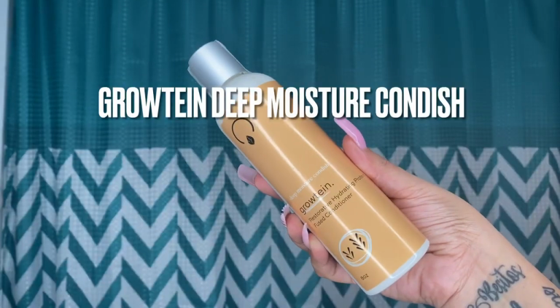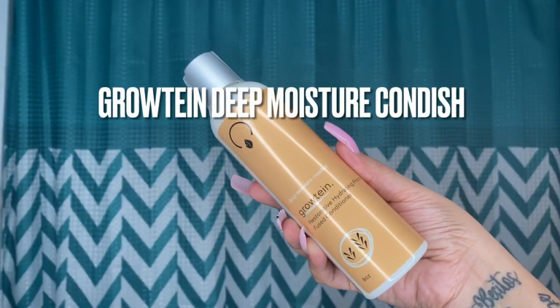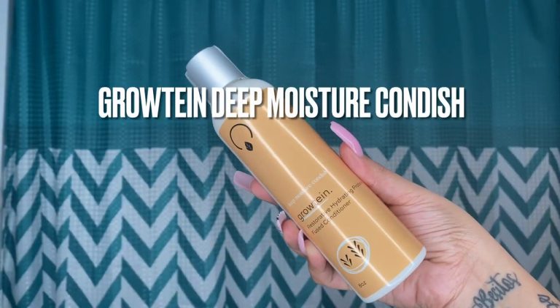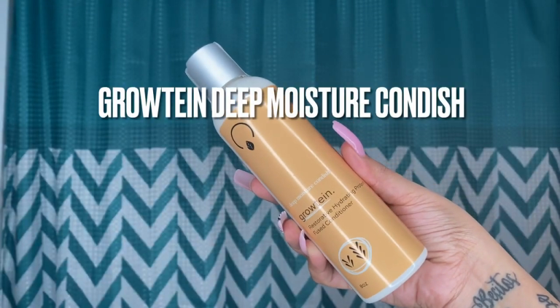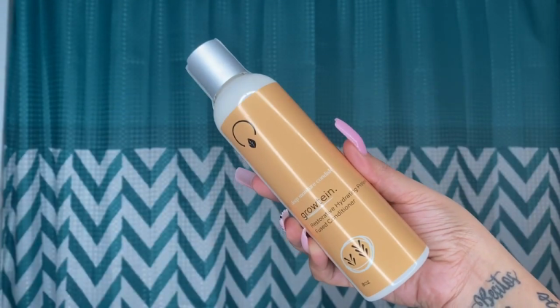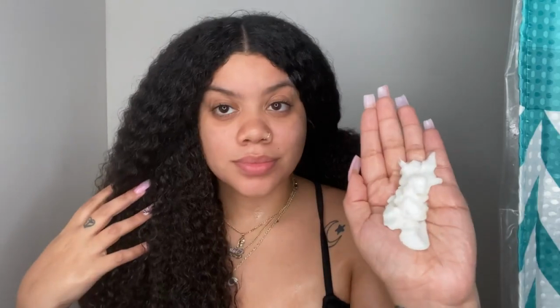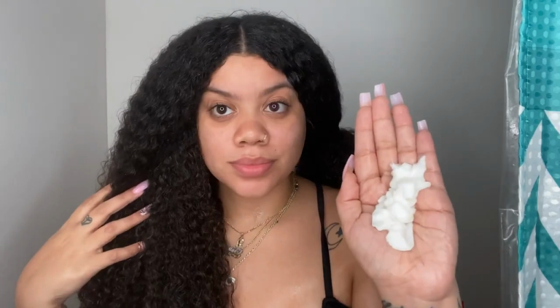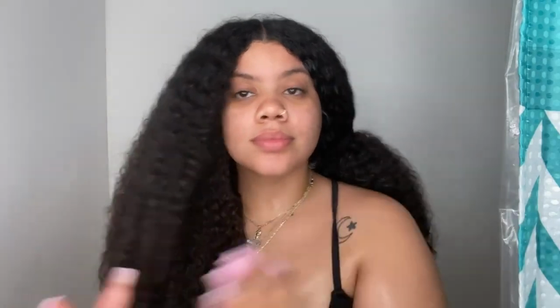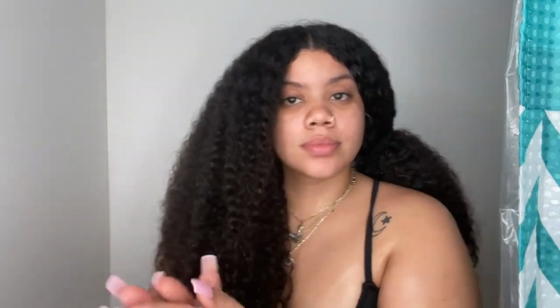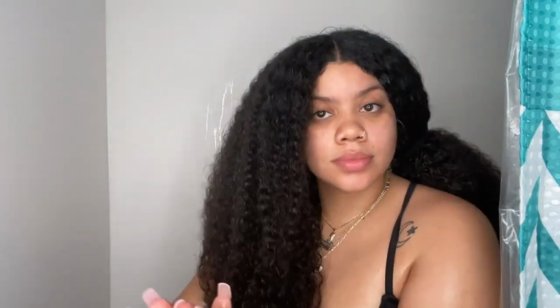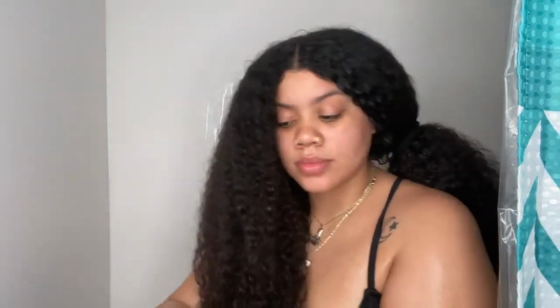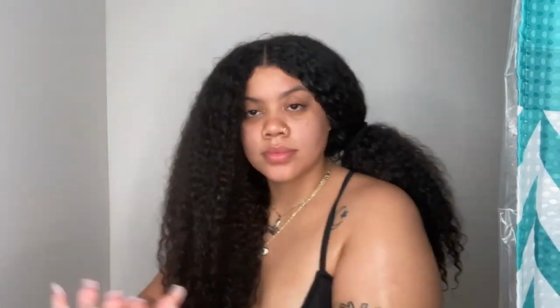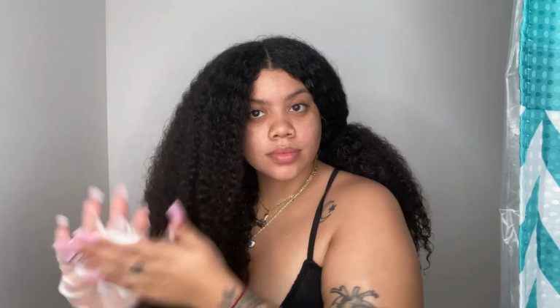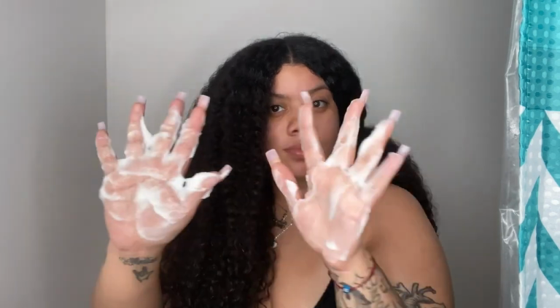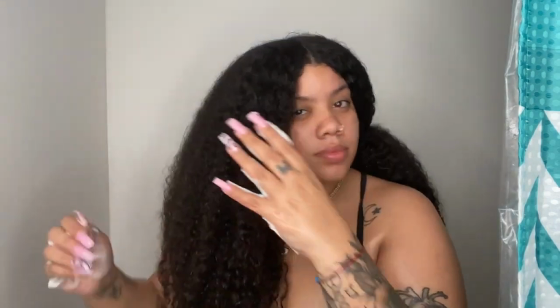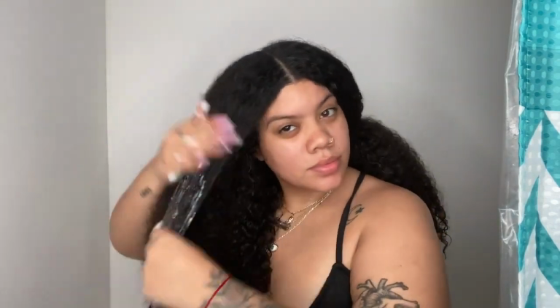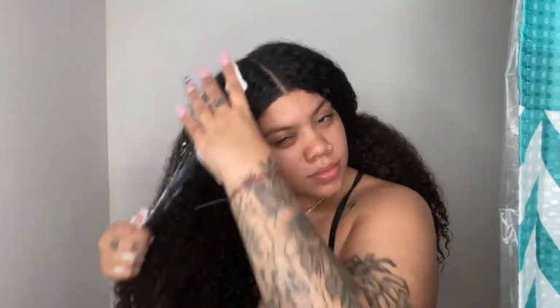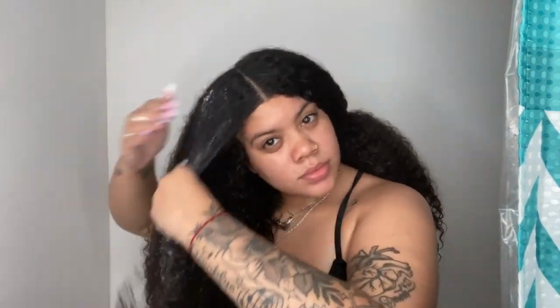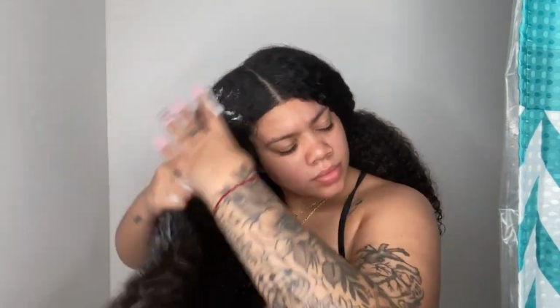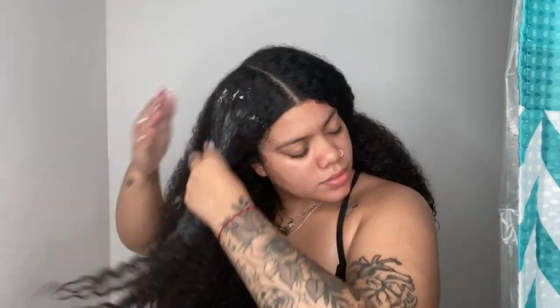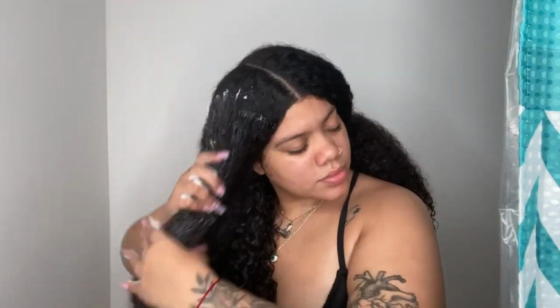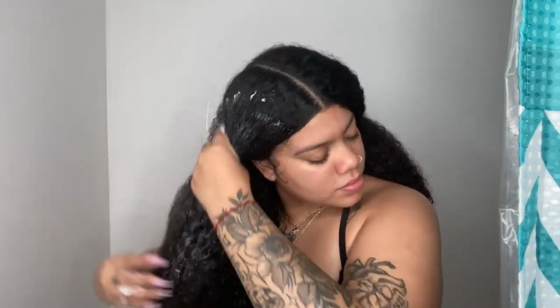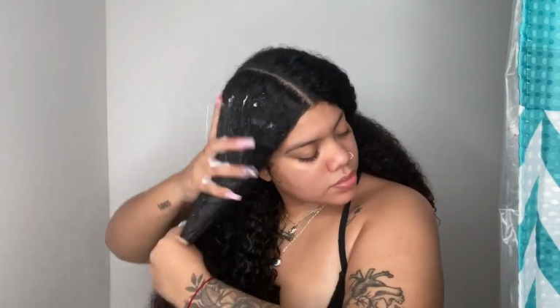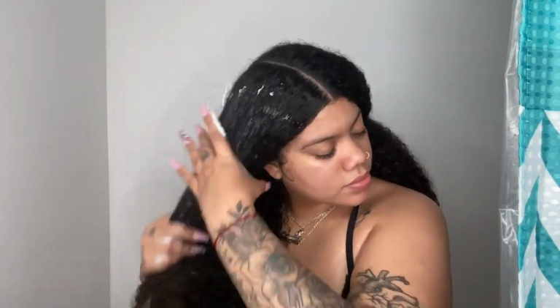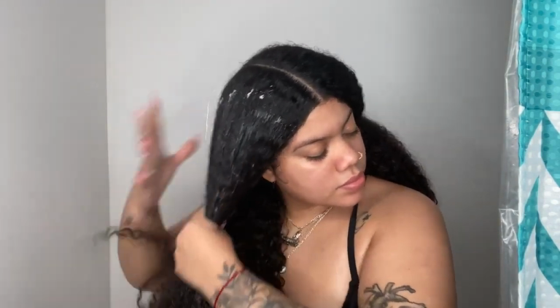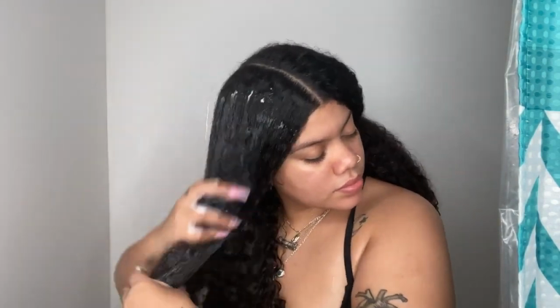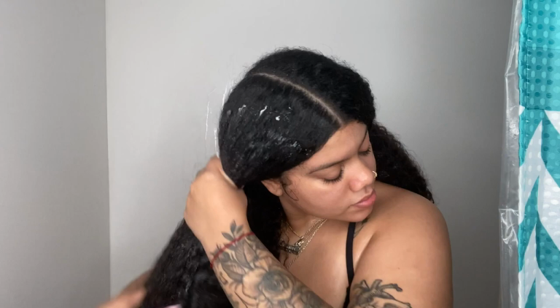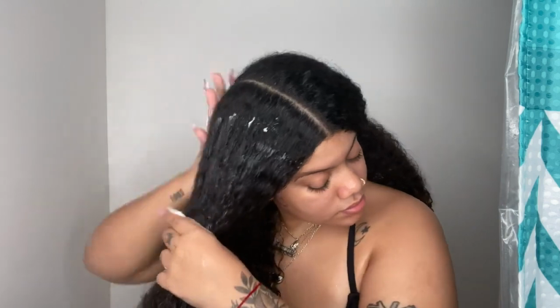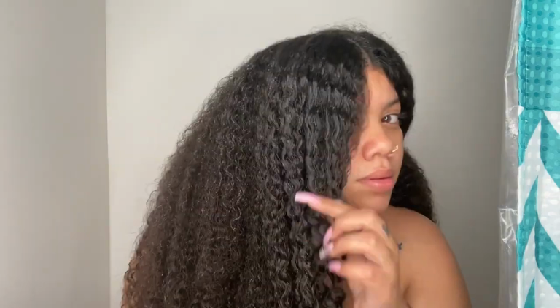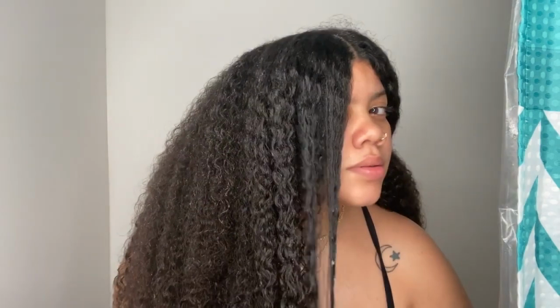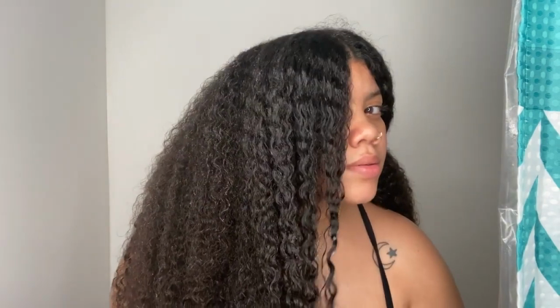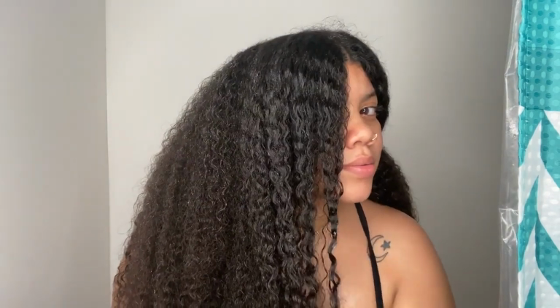Next is conditioning and I'm working in two sections because this conditioner is actually a deep conditioner. So I apply the product in both sections and then I twist my hair up to lock in the moisture and then I let it sit for a little bit.